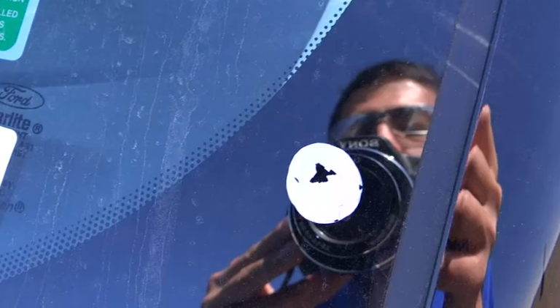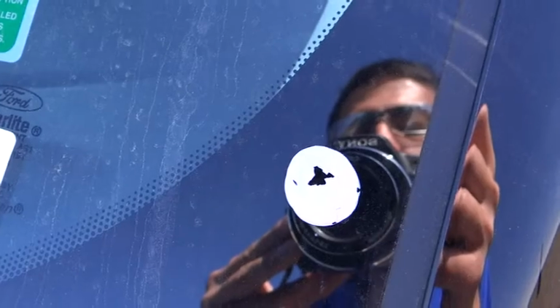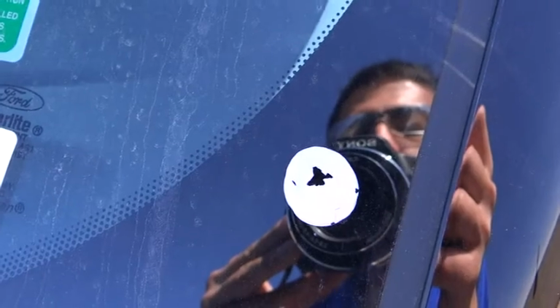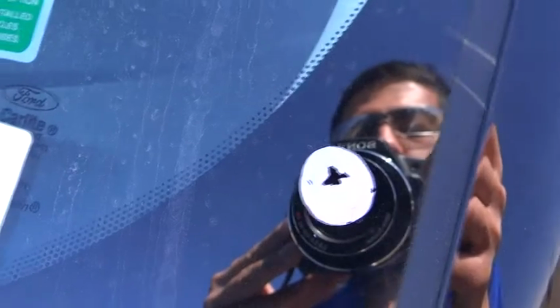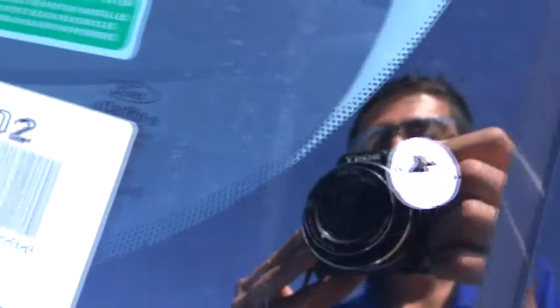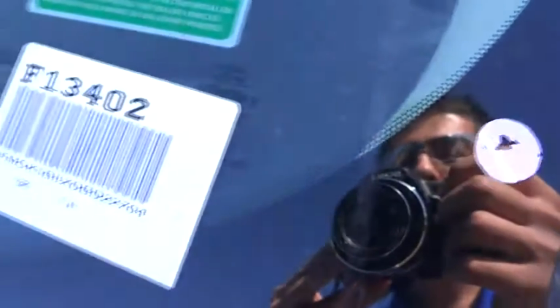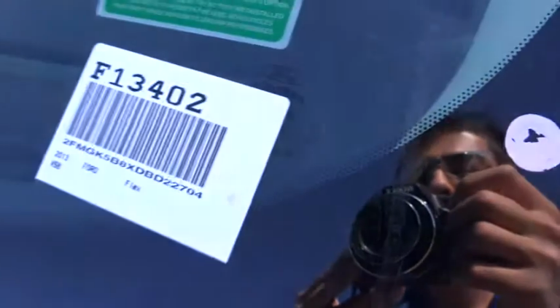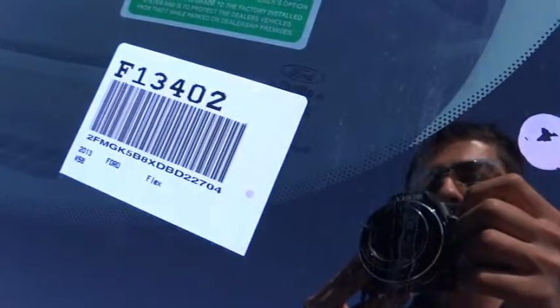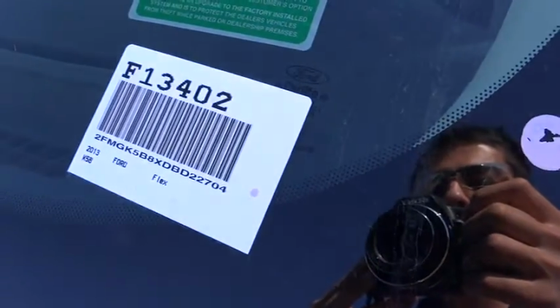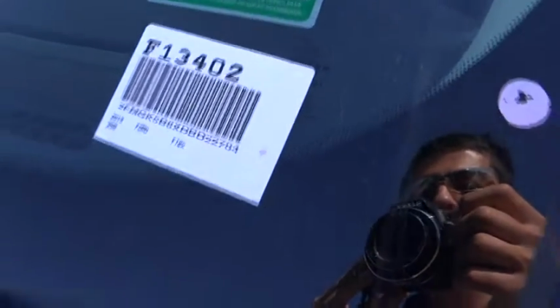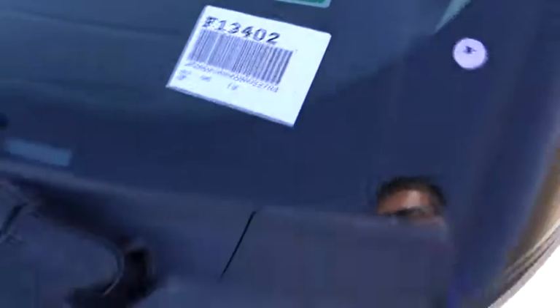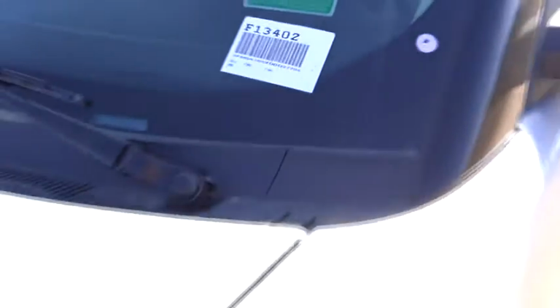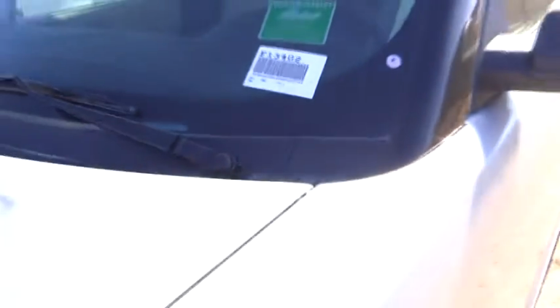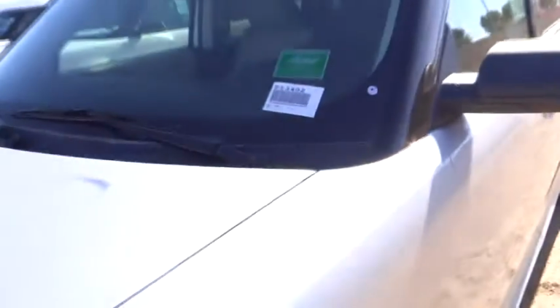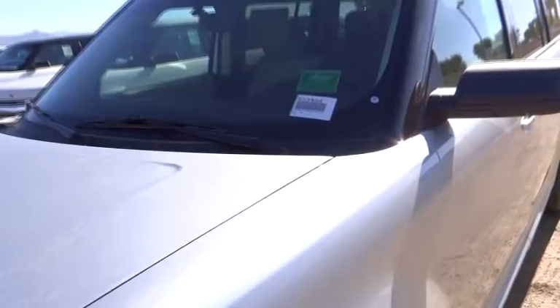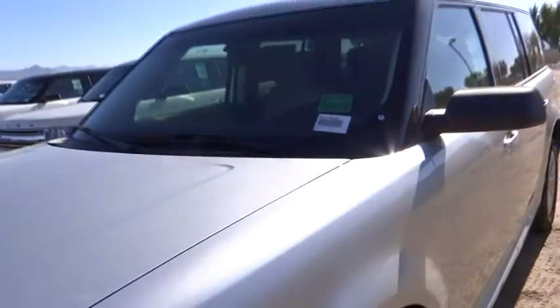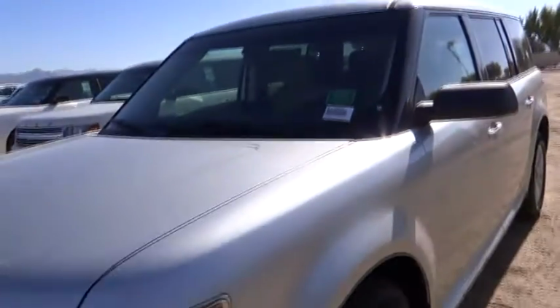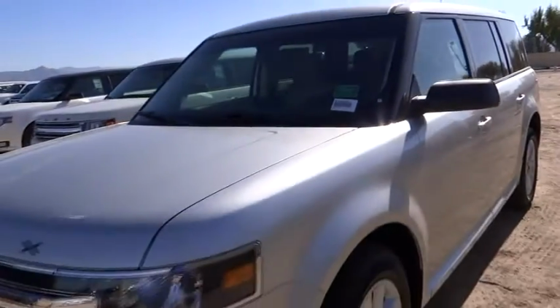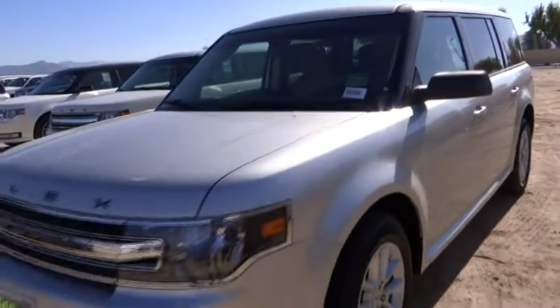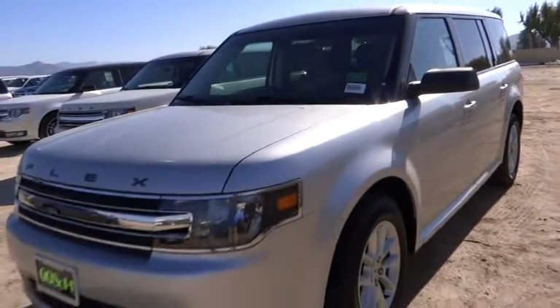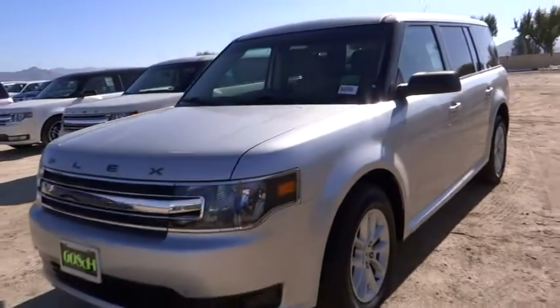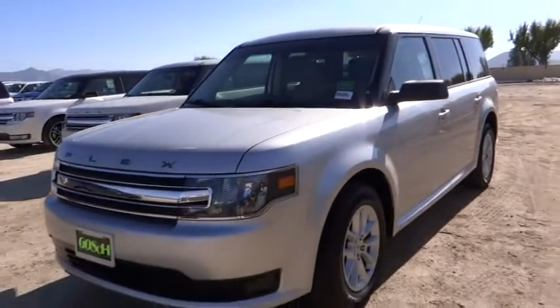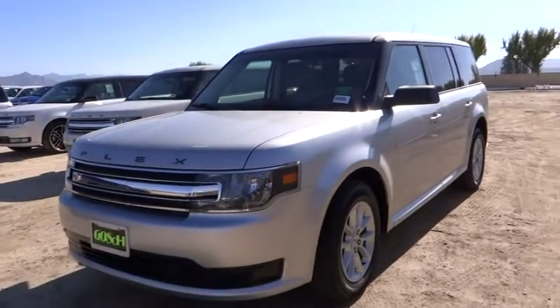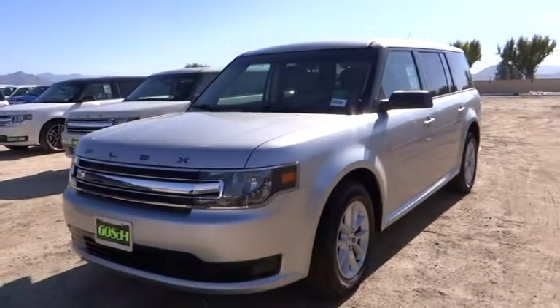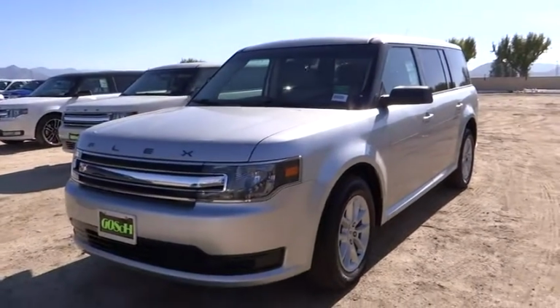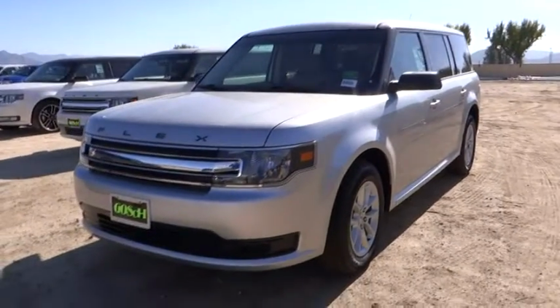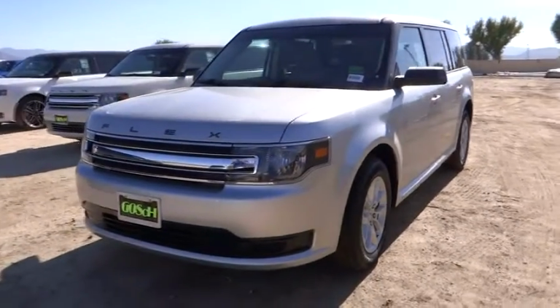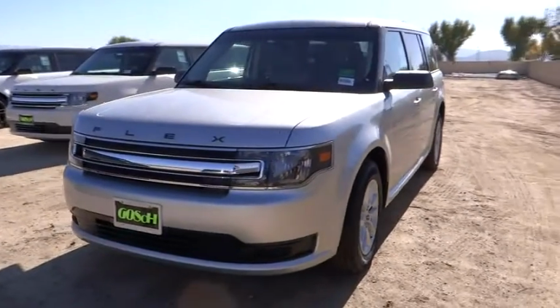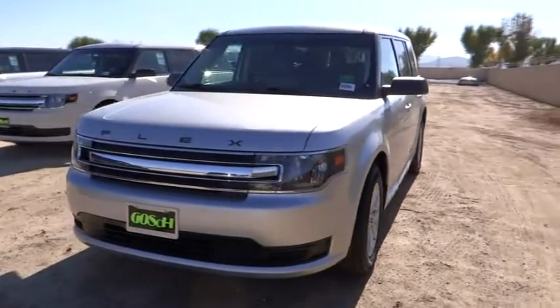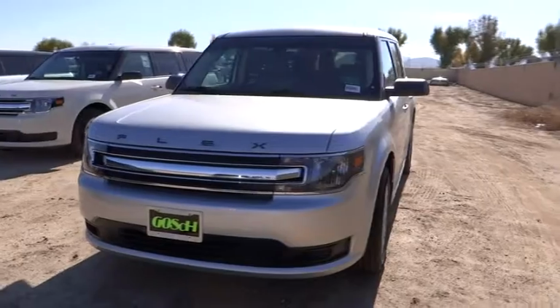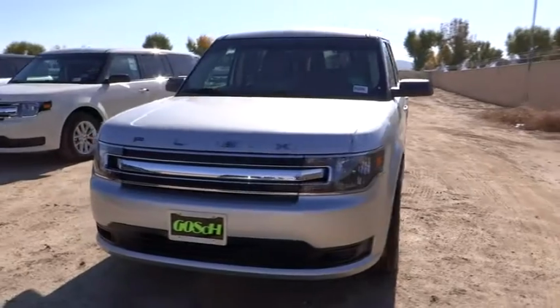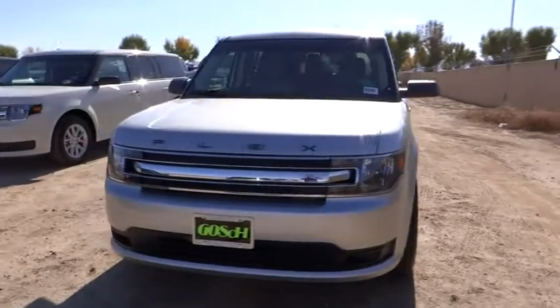The 2013 Flex. Flex isn't just exciting to look at, it's exciting to drive. It hunkers down, puts a limit on lean, and is priced below $35,000.